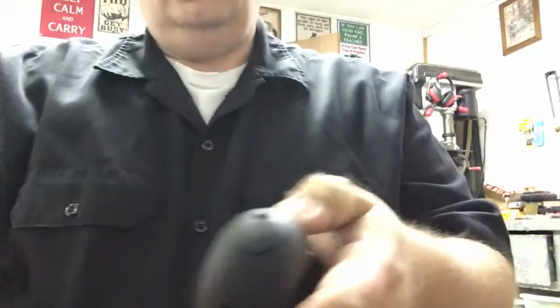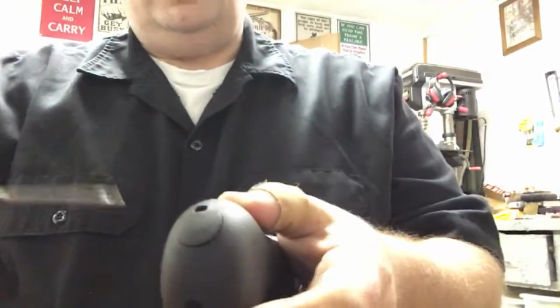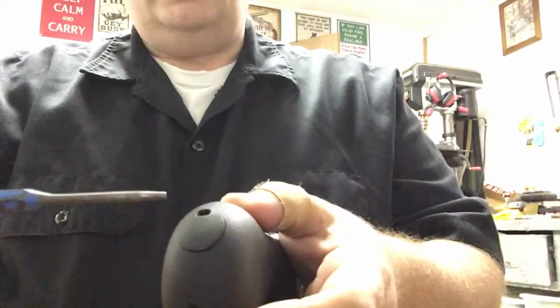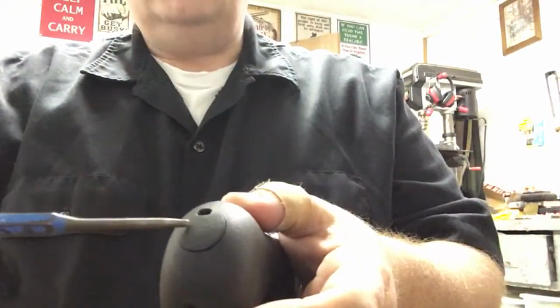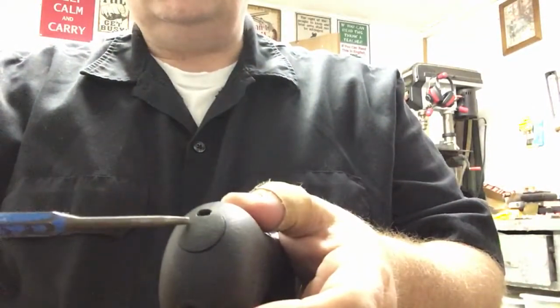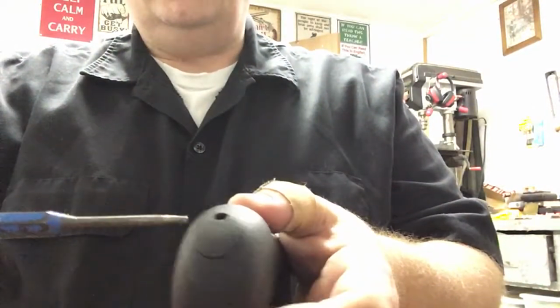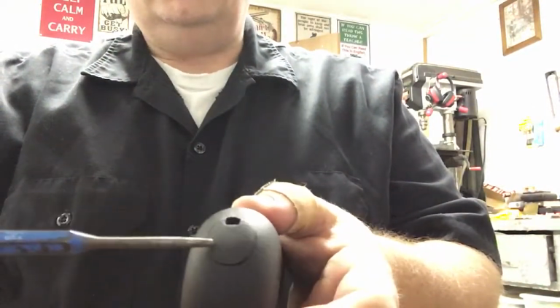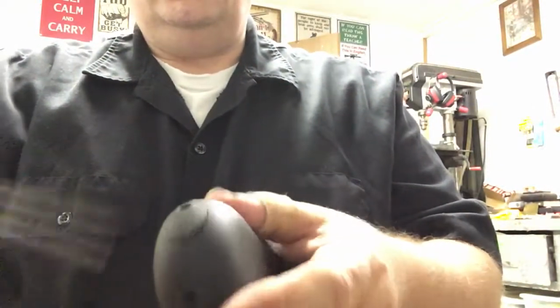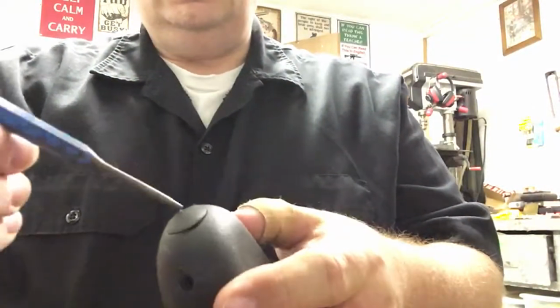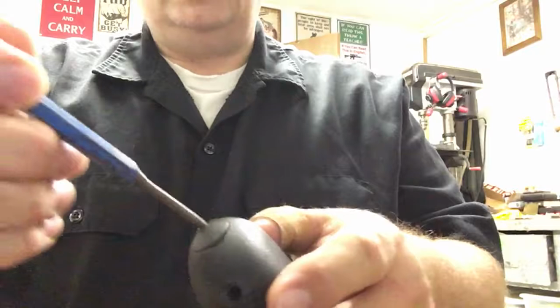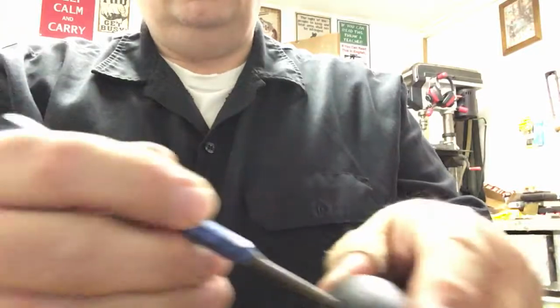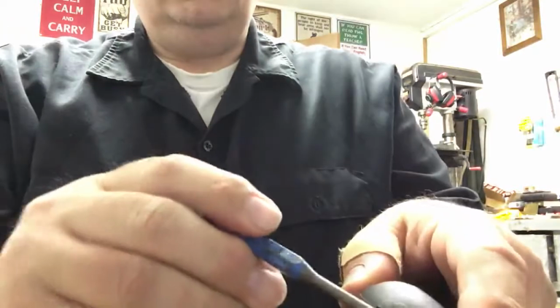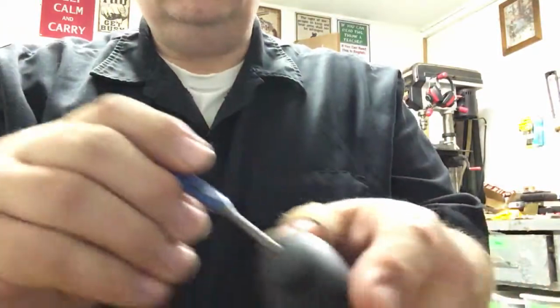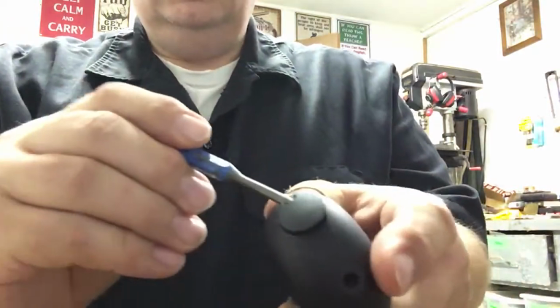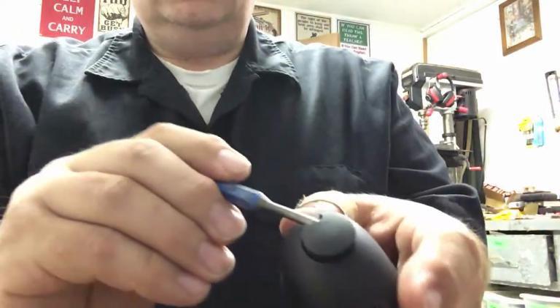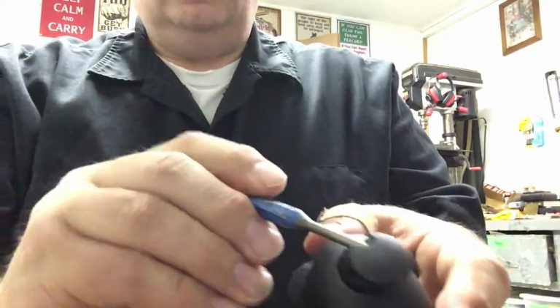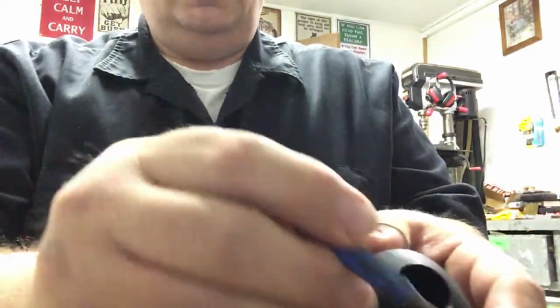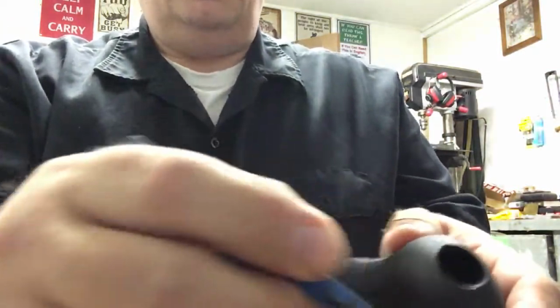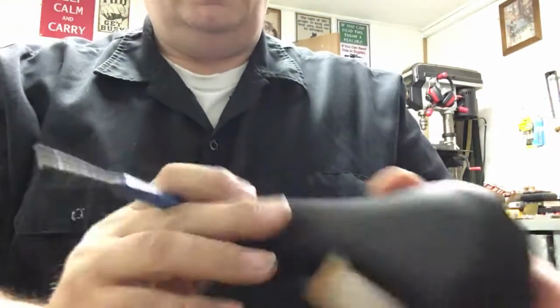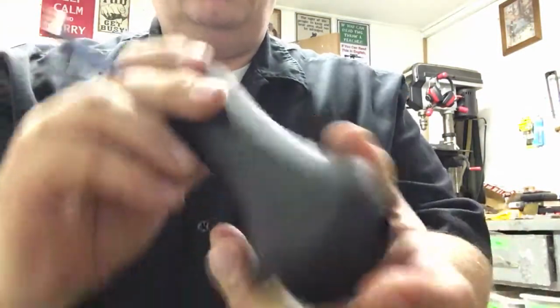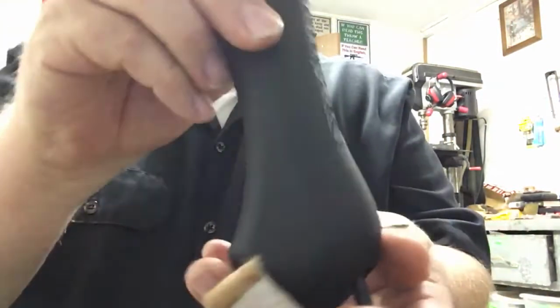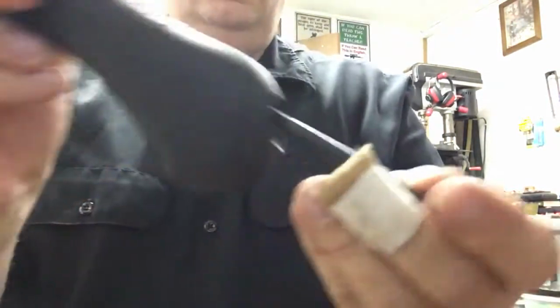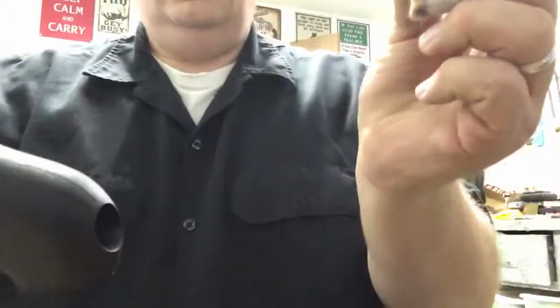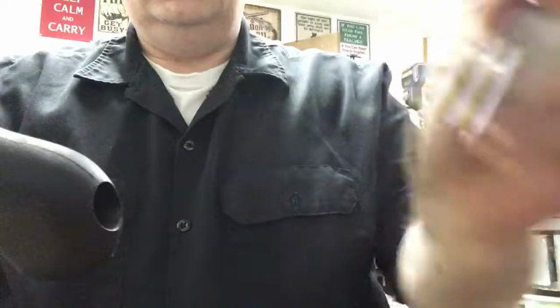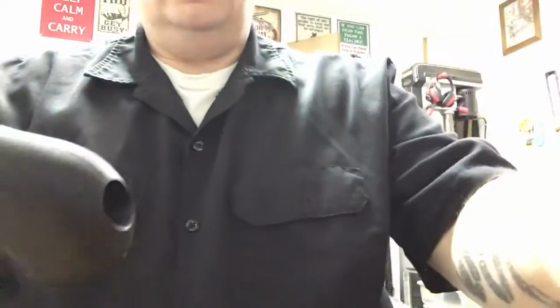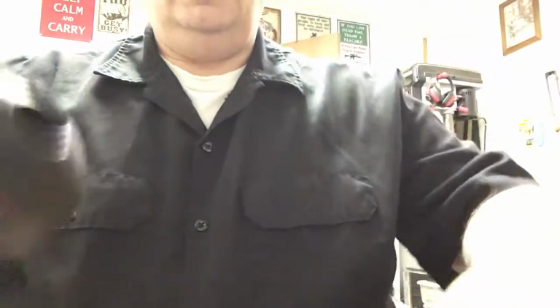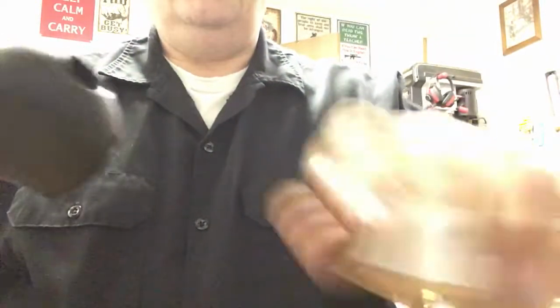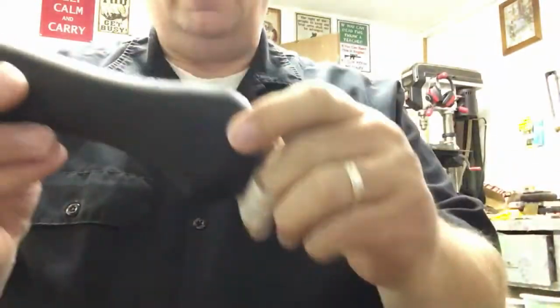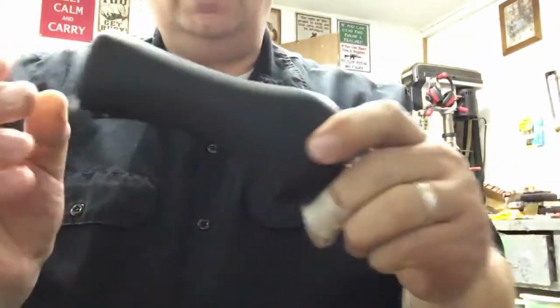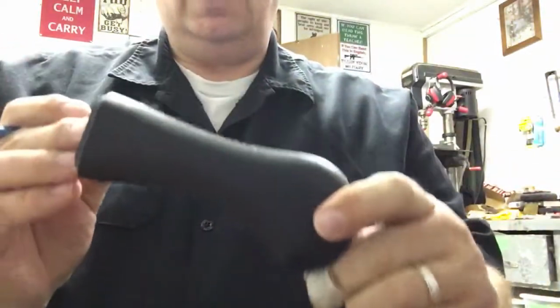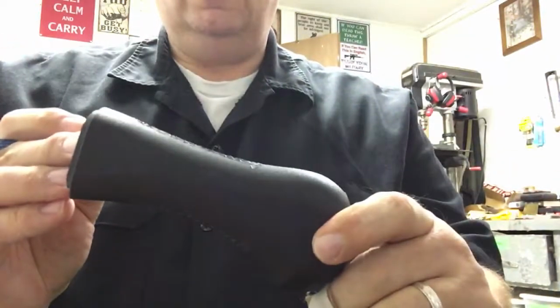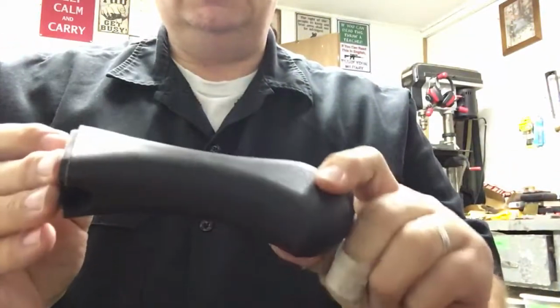On the back of the Raptor grip you also have a plug where the stock bolt is. So let's go ahead and pop that right out, pull the stock bolt out. Now you actually have the grip itself.